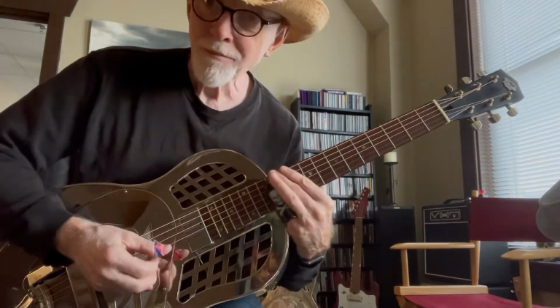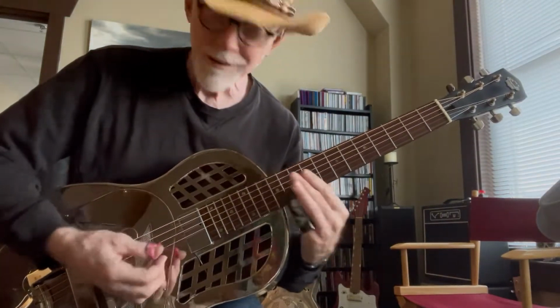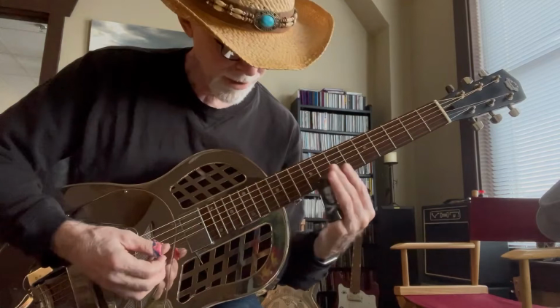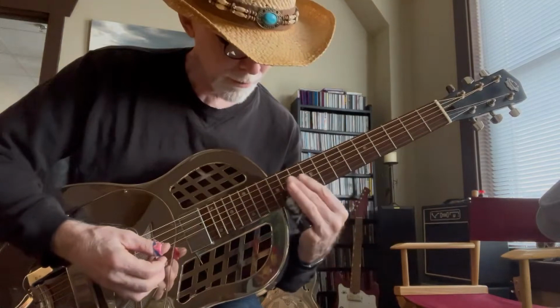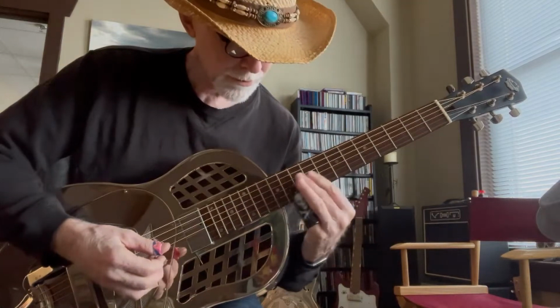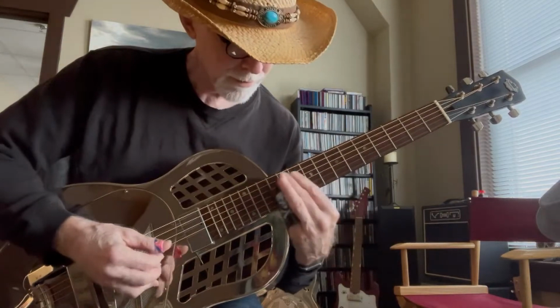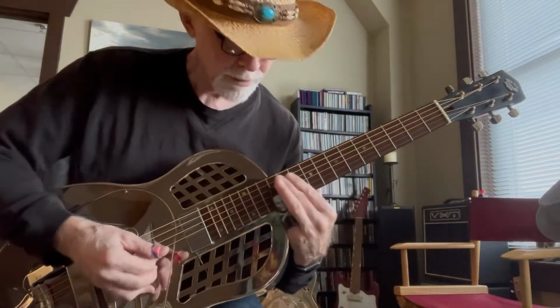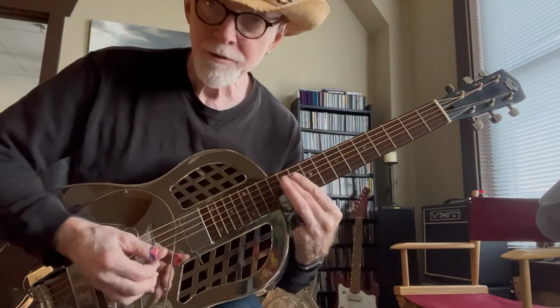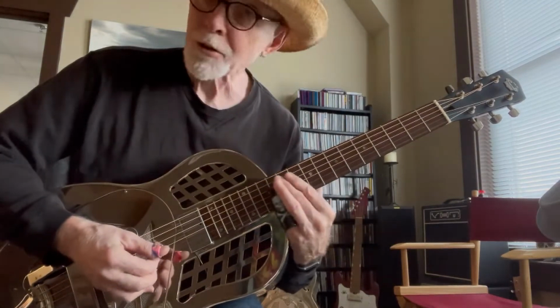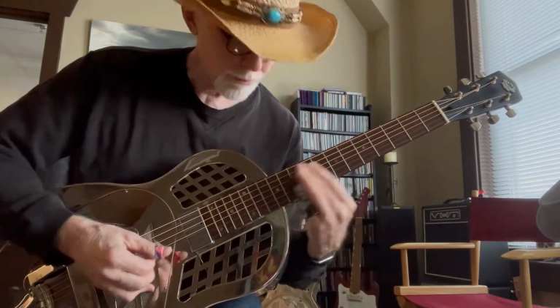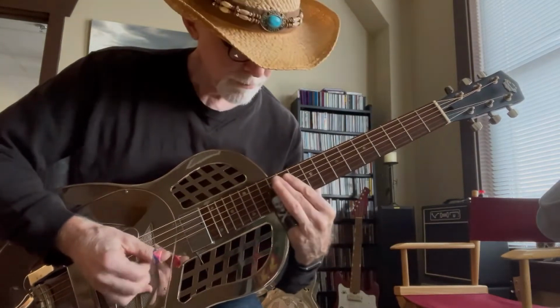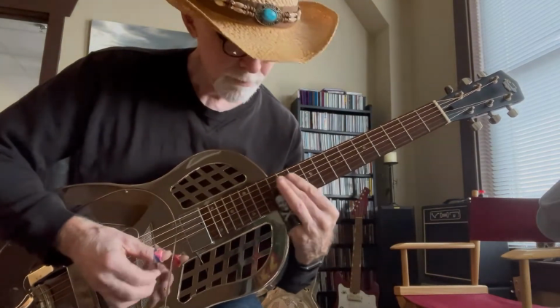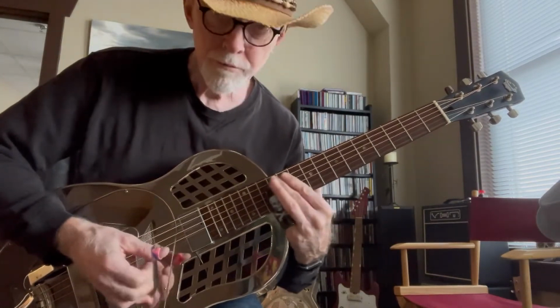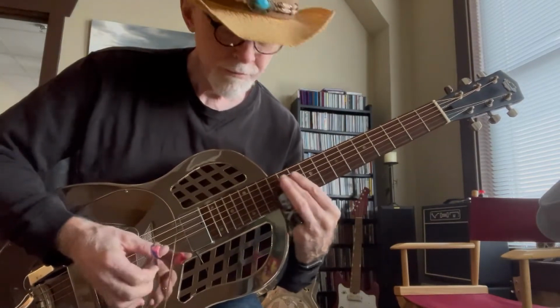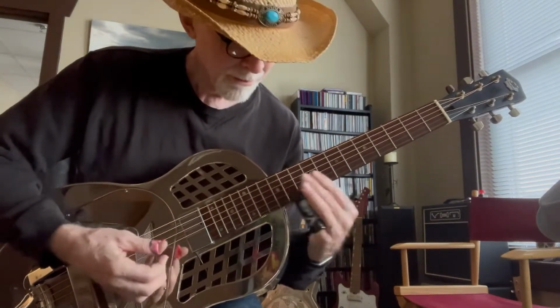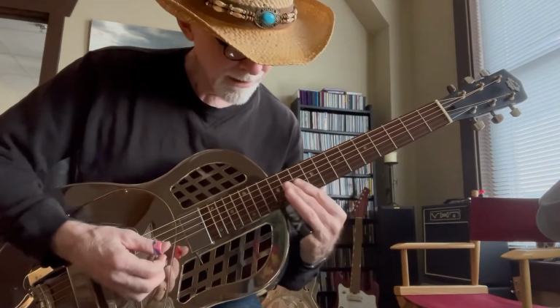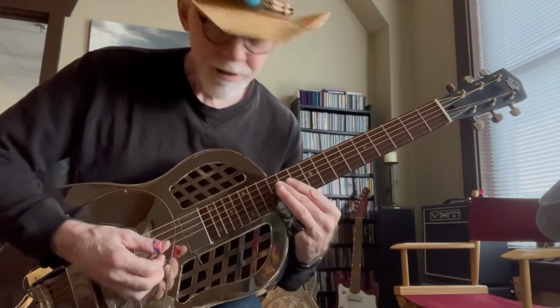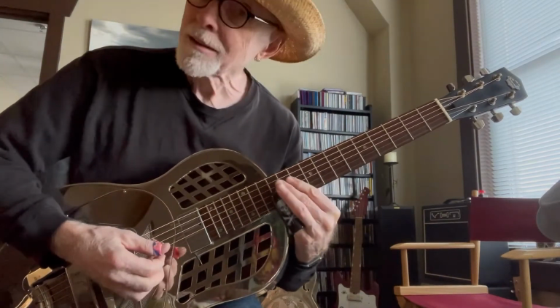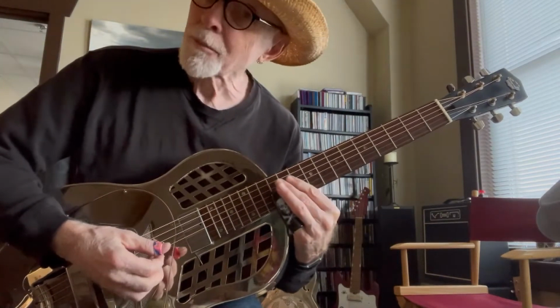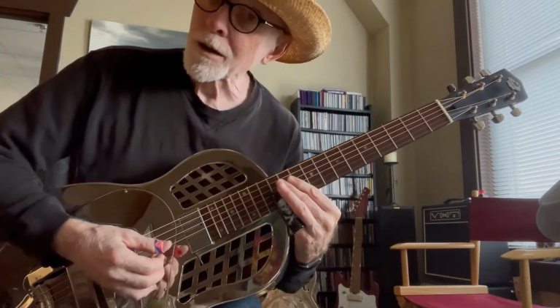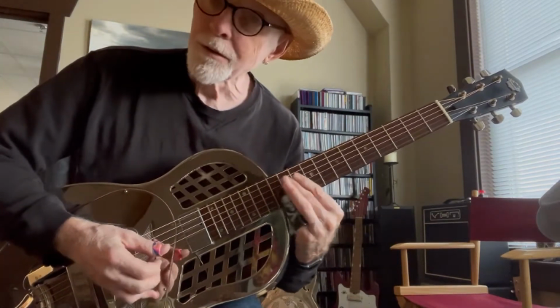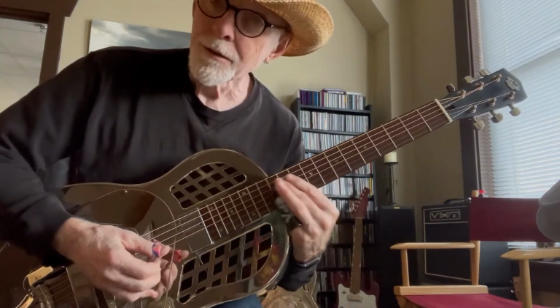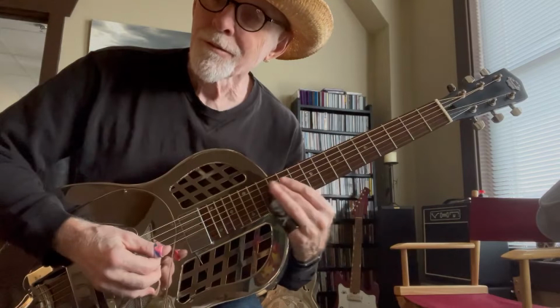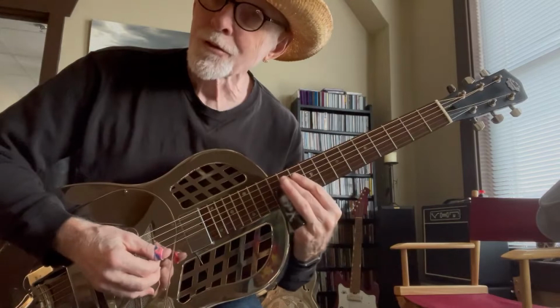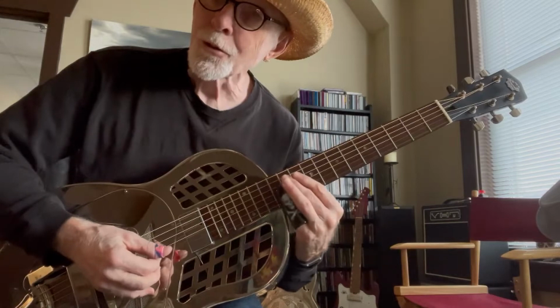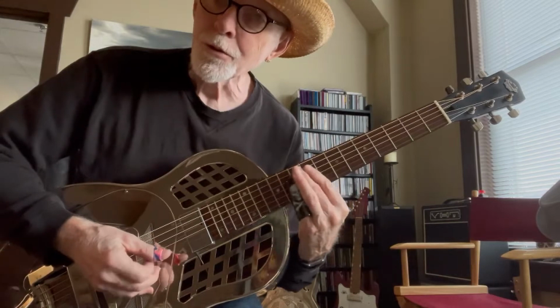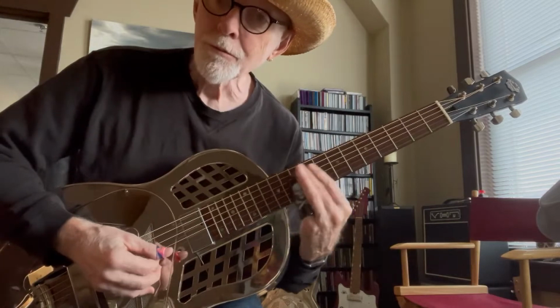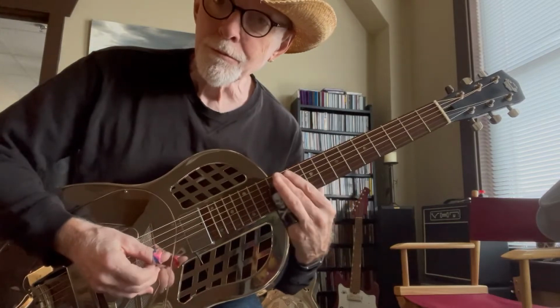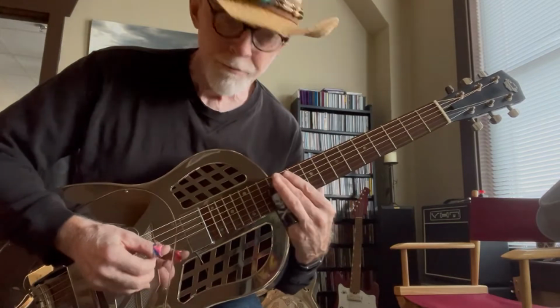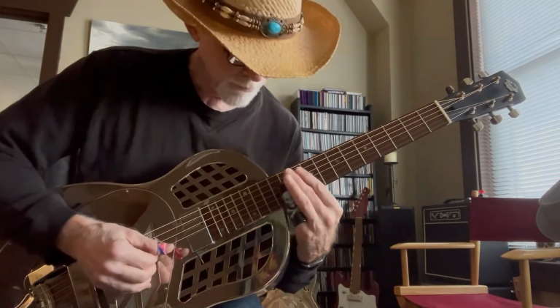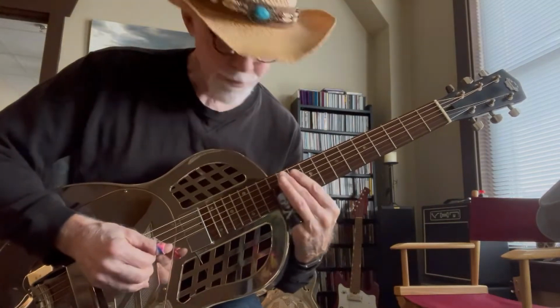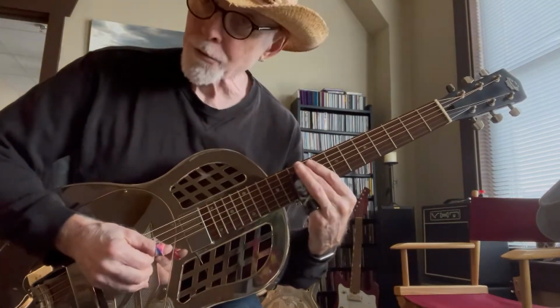Number one string. Number two. Number one. Two. Three.